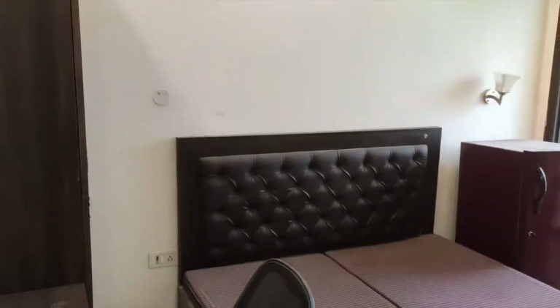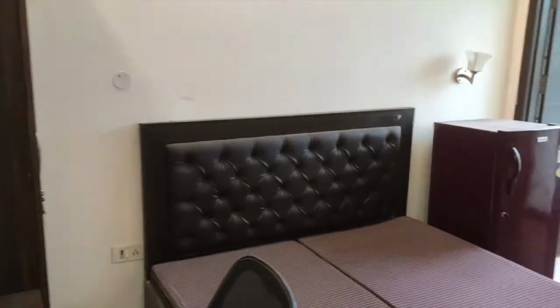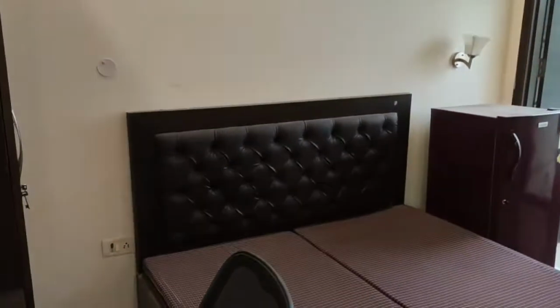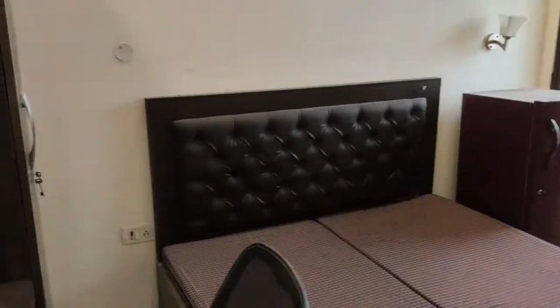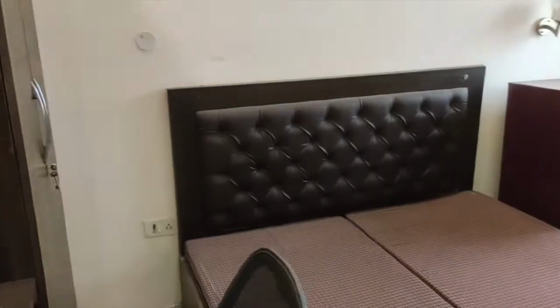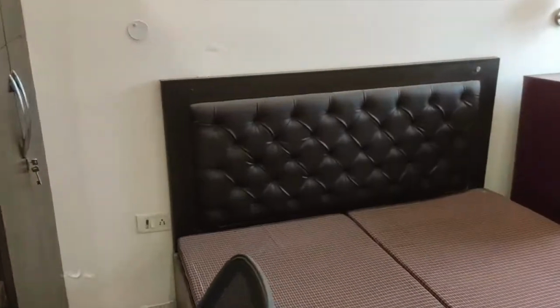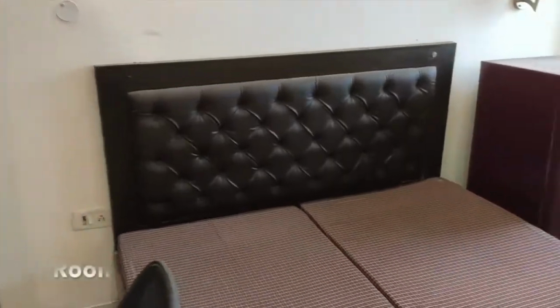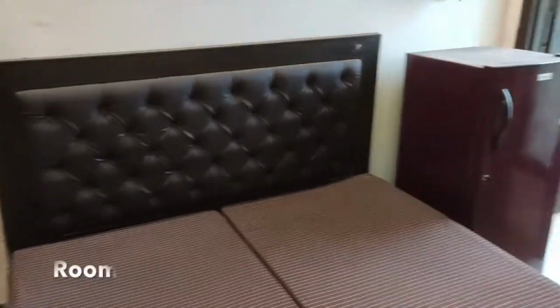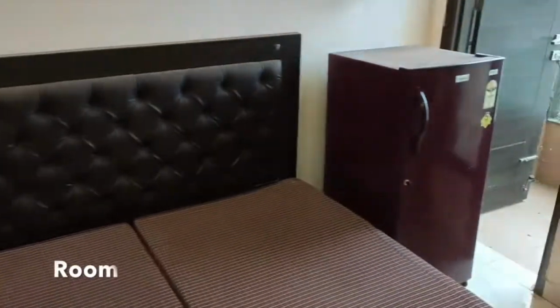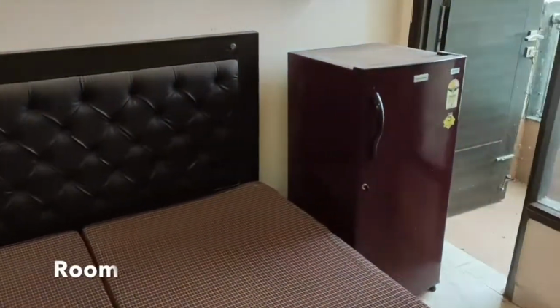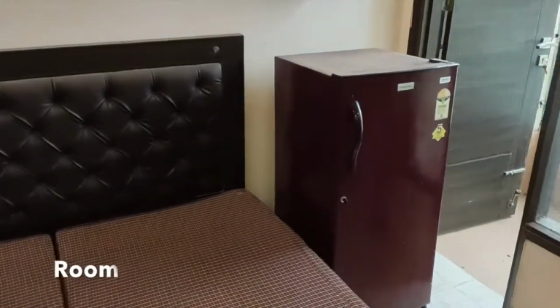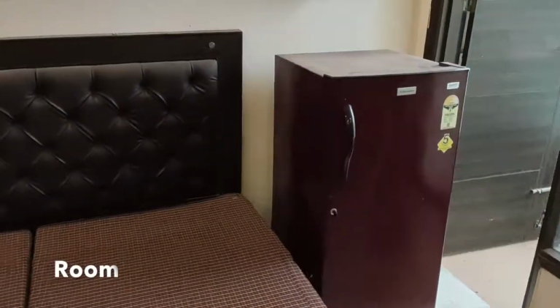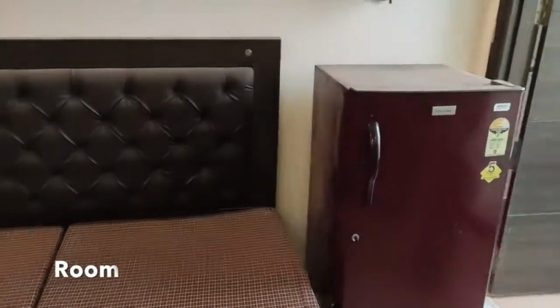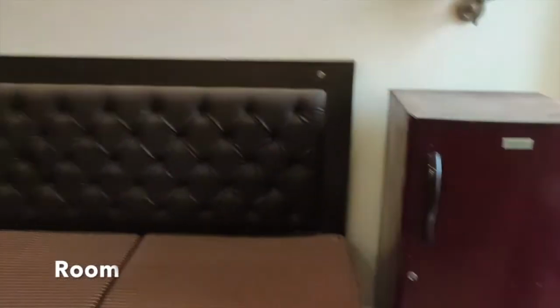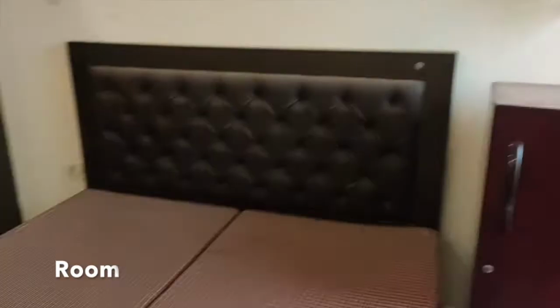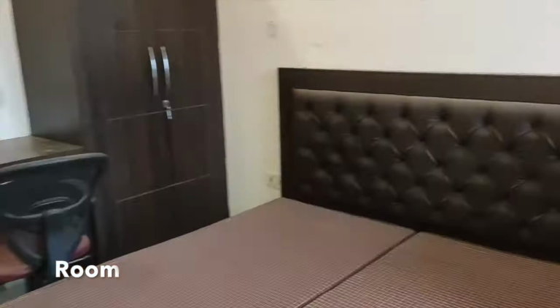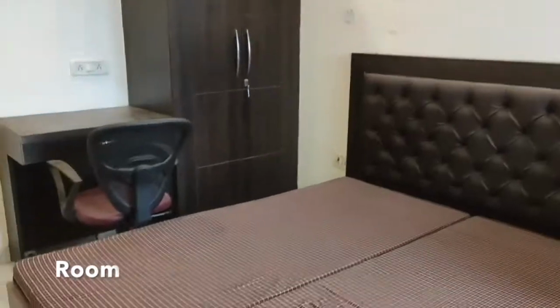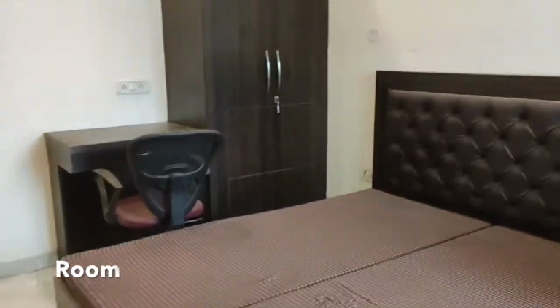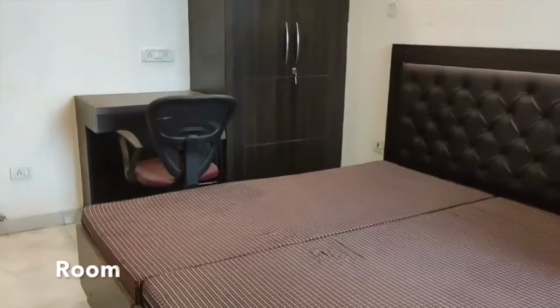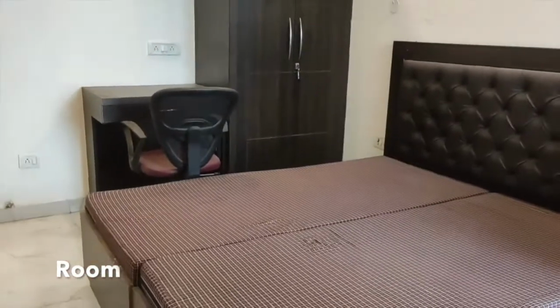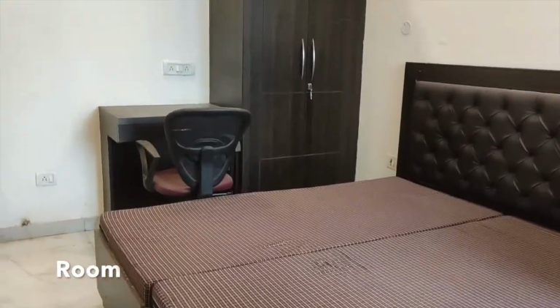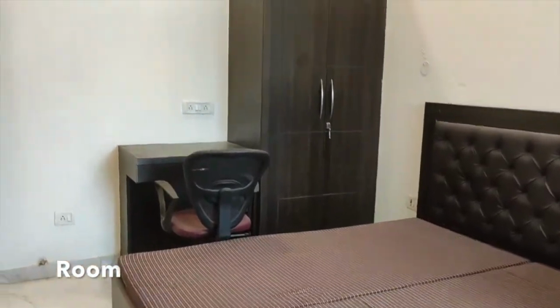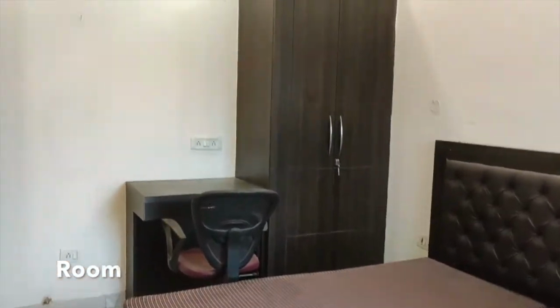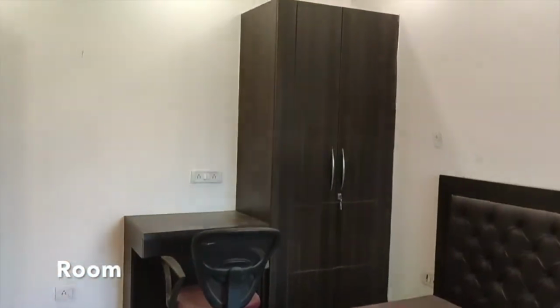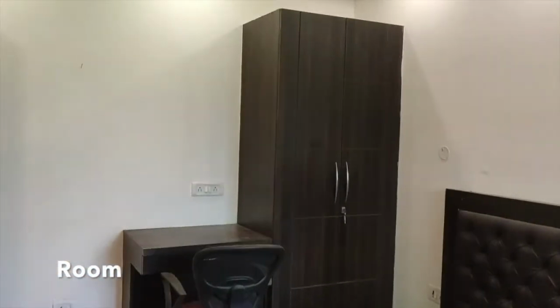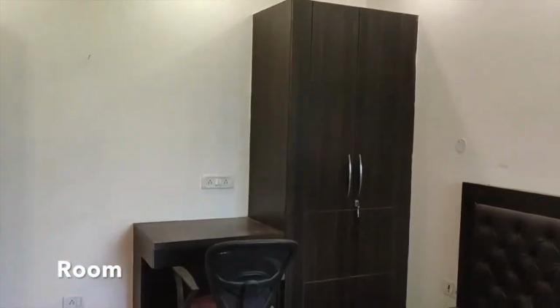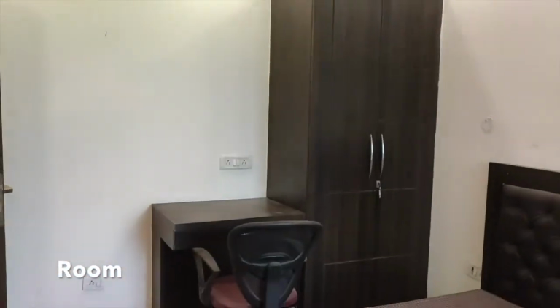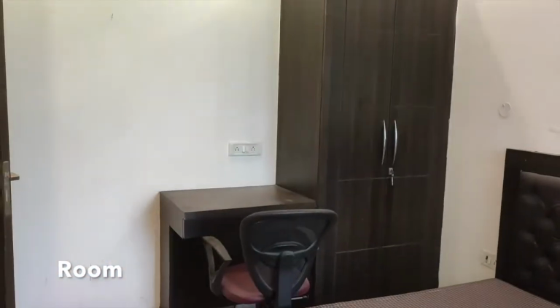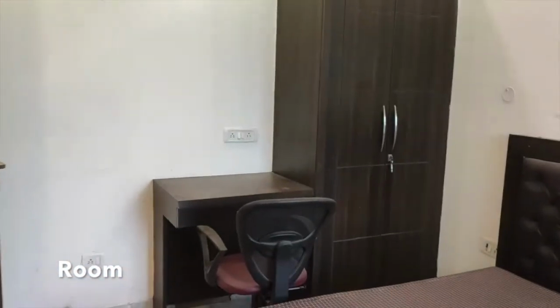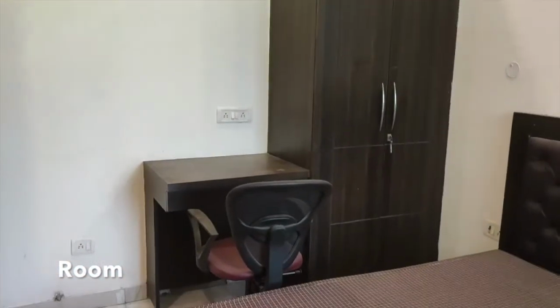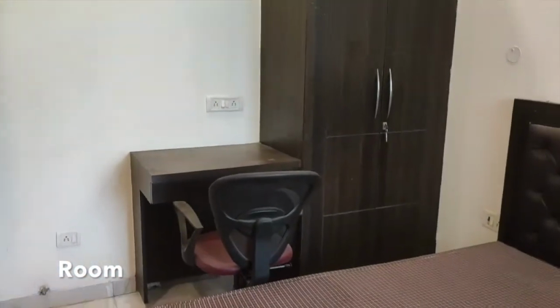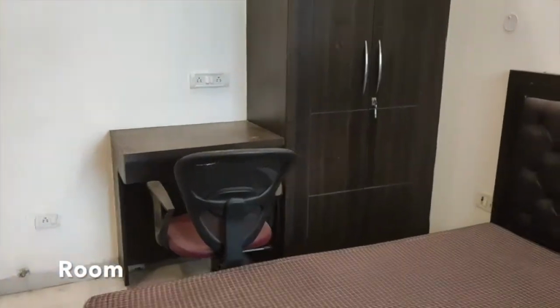This is the inside view of the property. Bed available, fridge available, cupboards available, study chair available, TV also available.